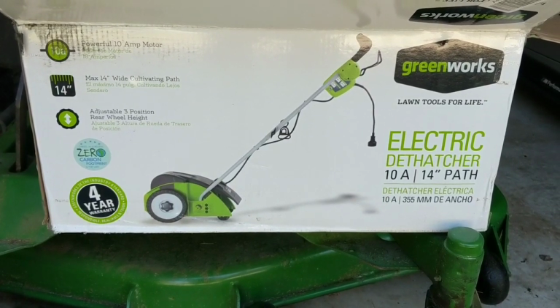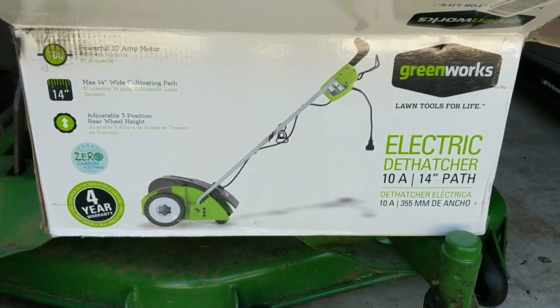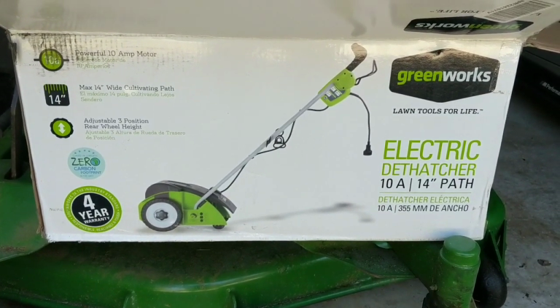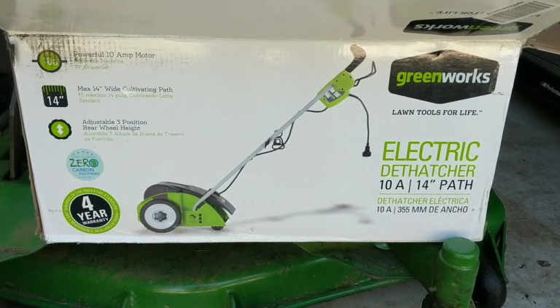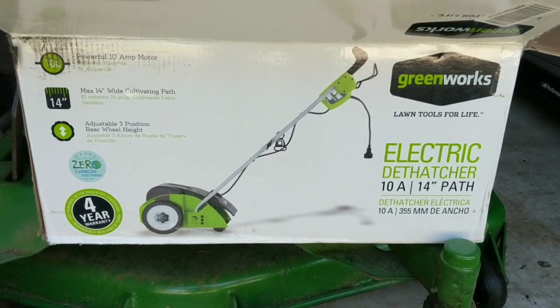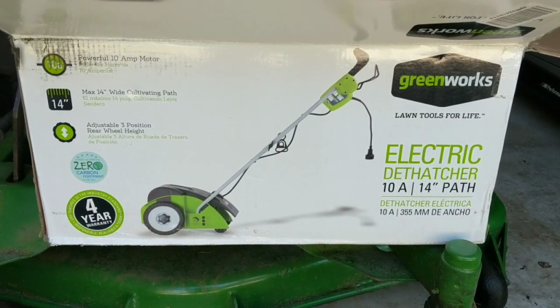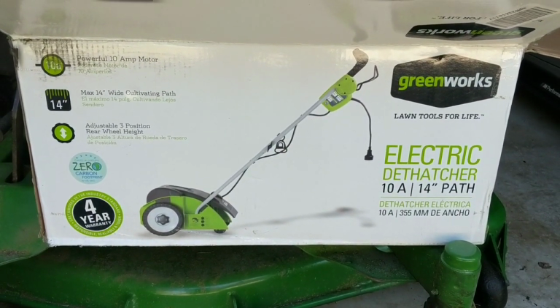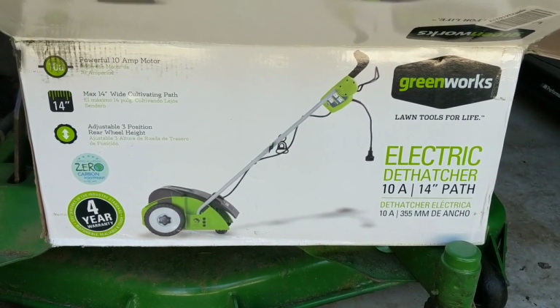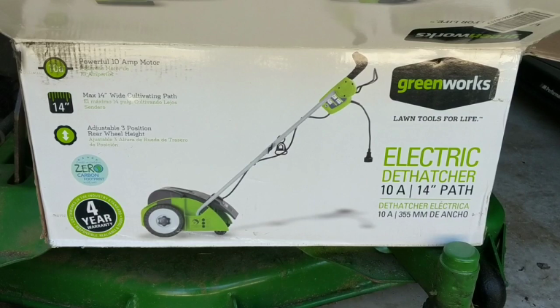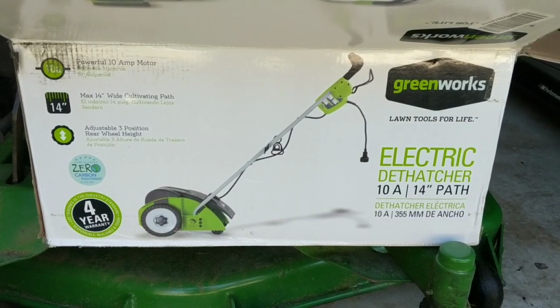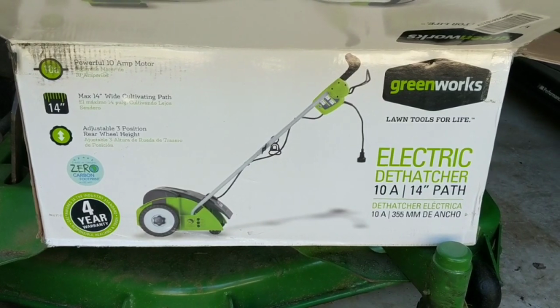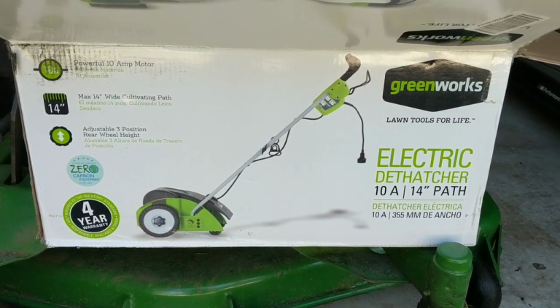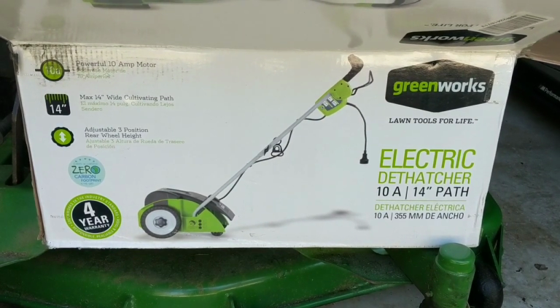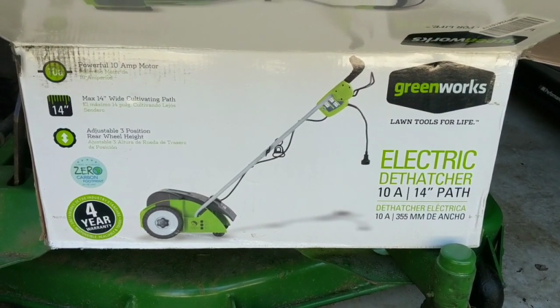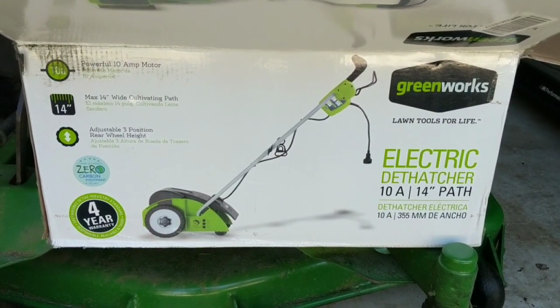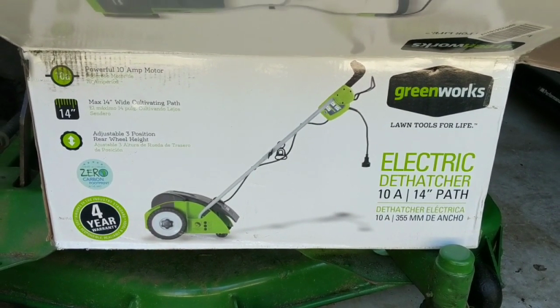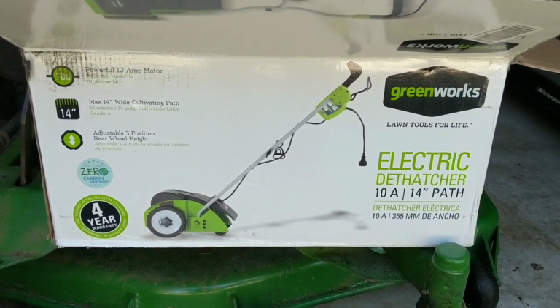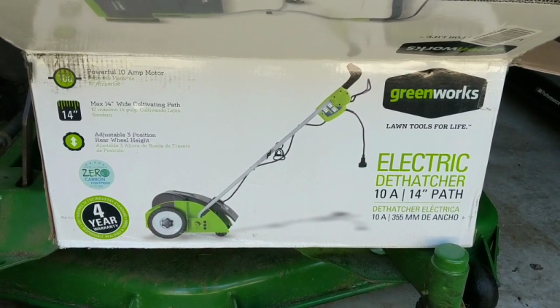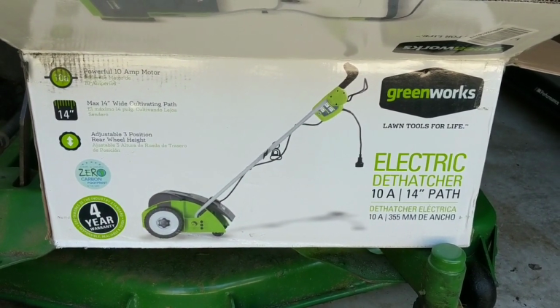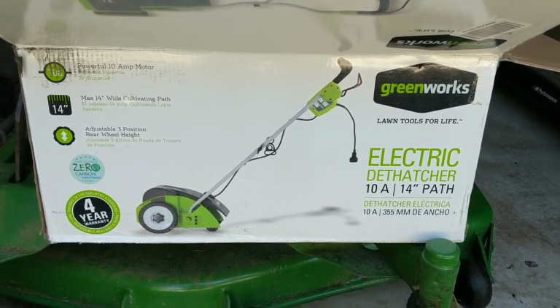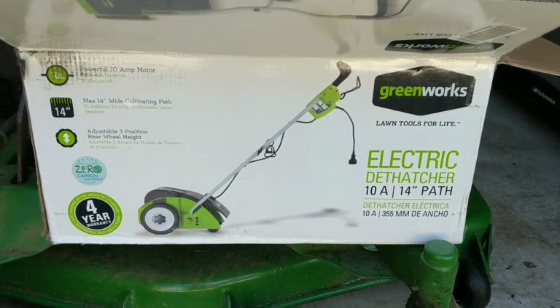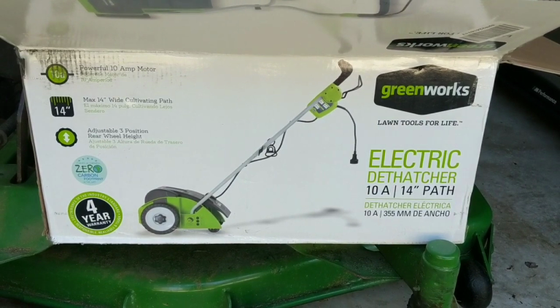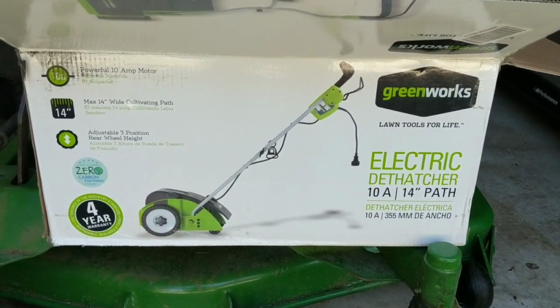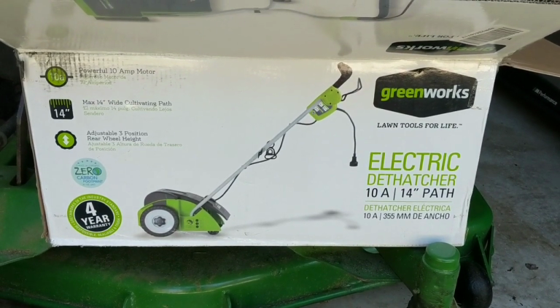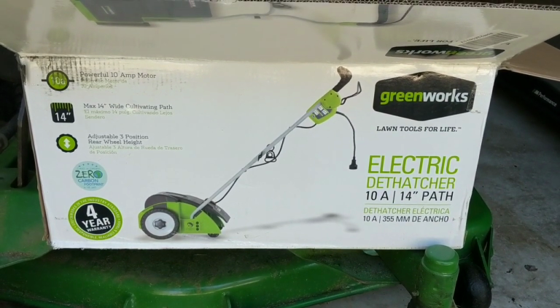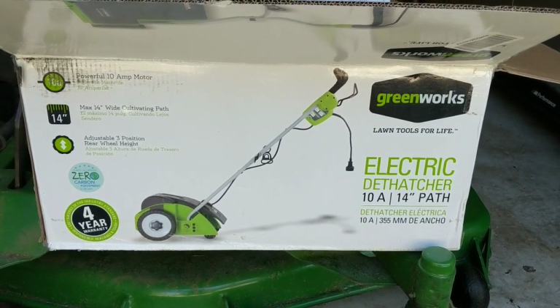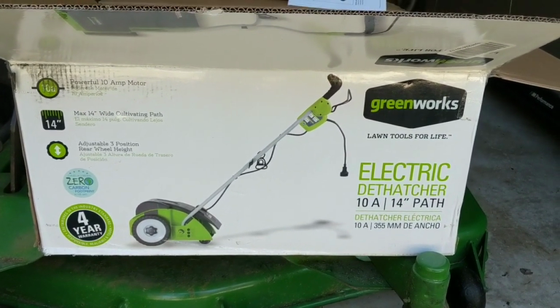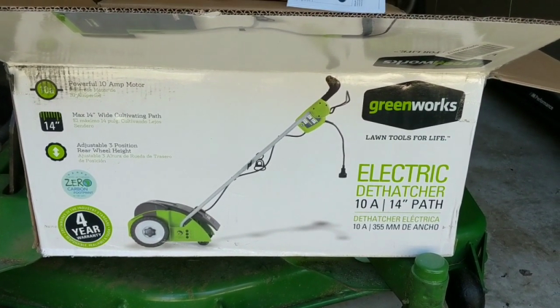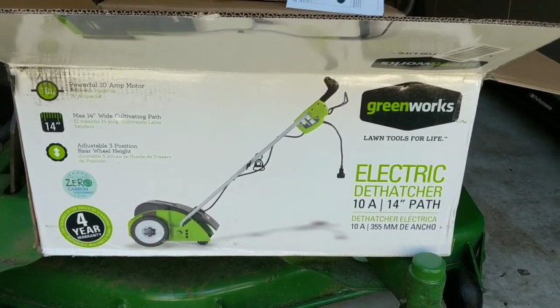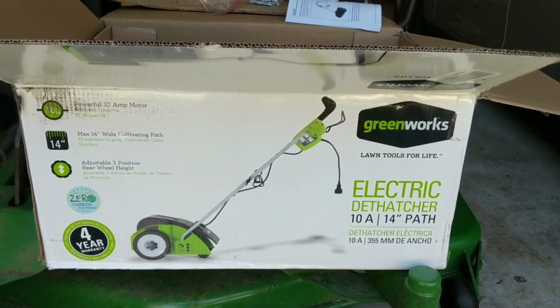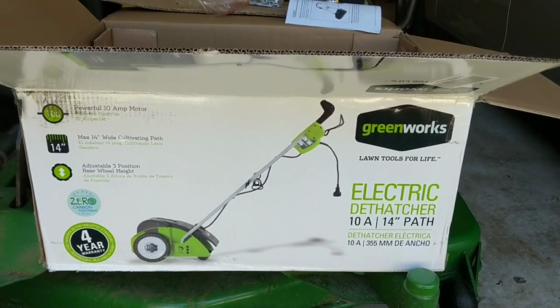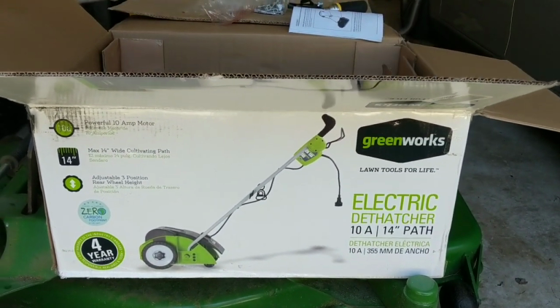What's going on YouTube? Welcome back to BT Willis Garage. Today we're going to be reviewing, unboxing, and really putting together the Greenworks Electric Dethatcher. This is a 10 amp model with a 14 inch deck.